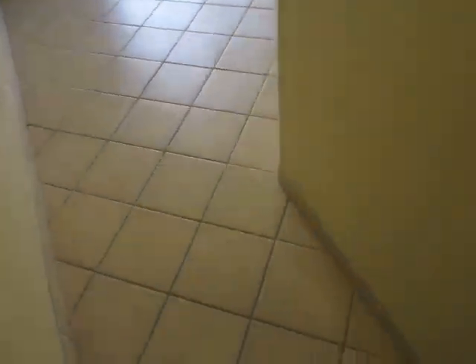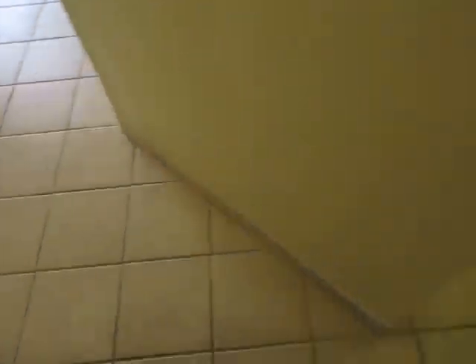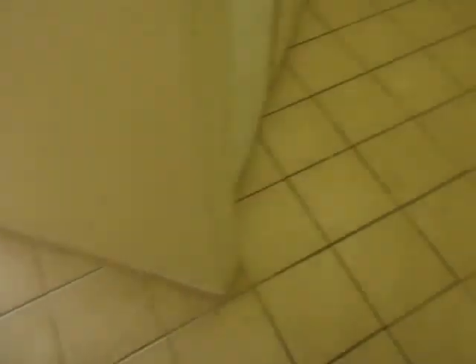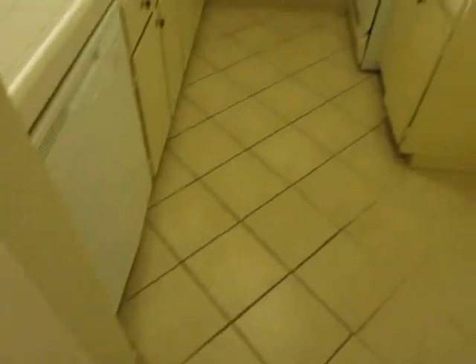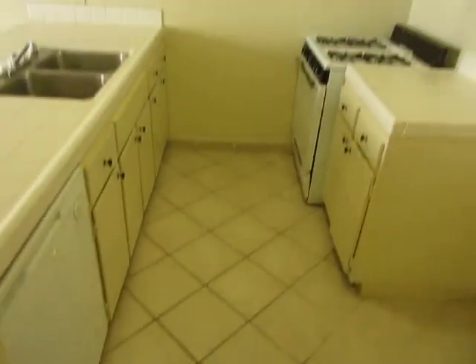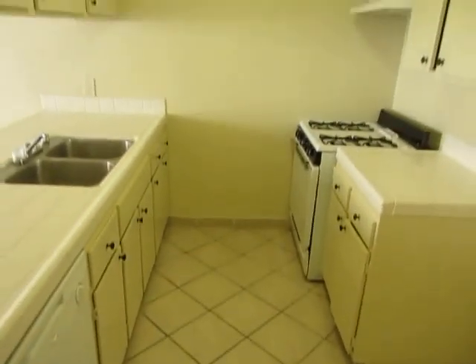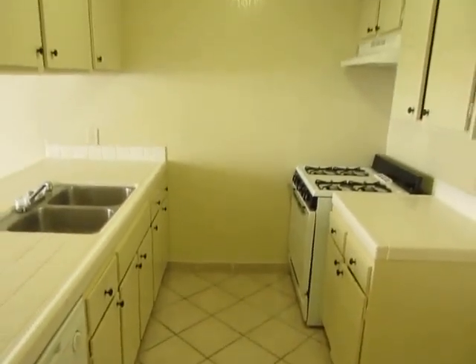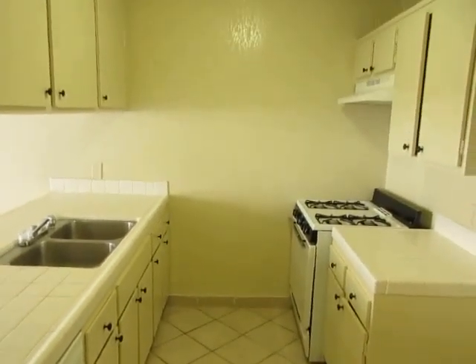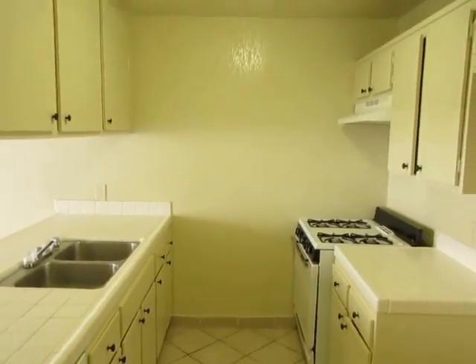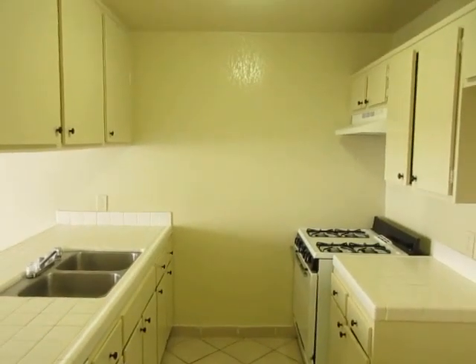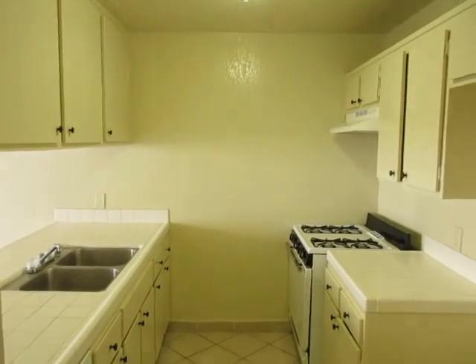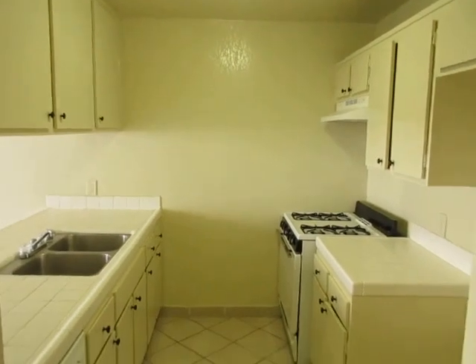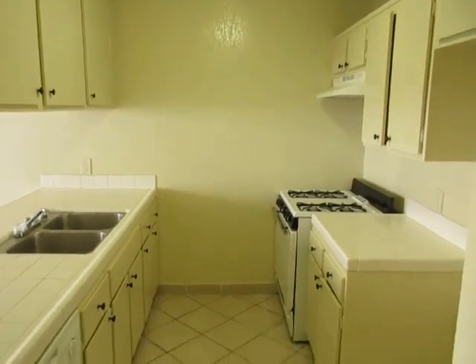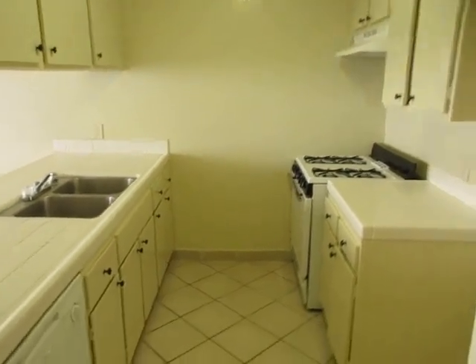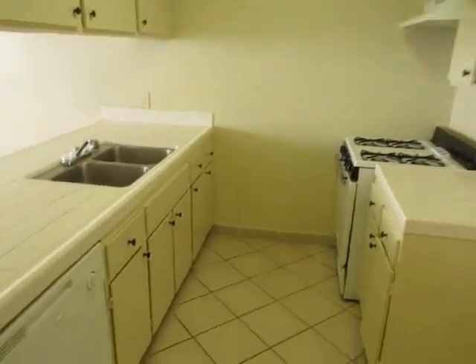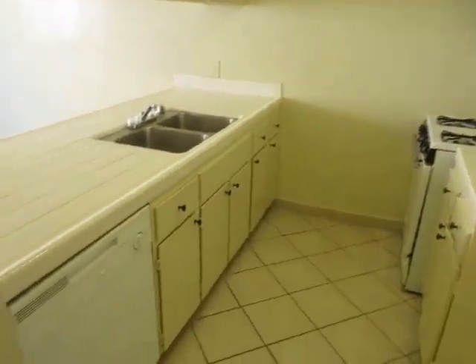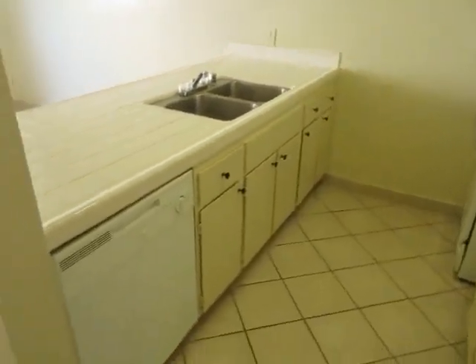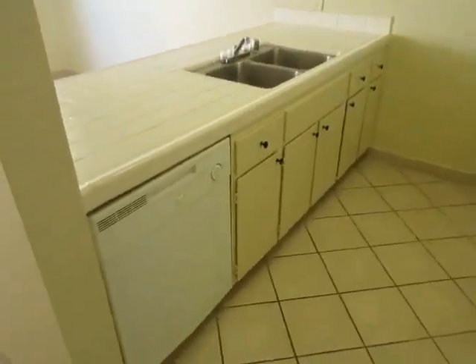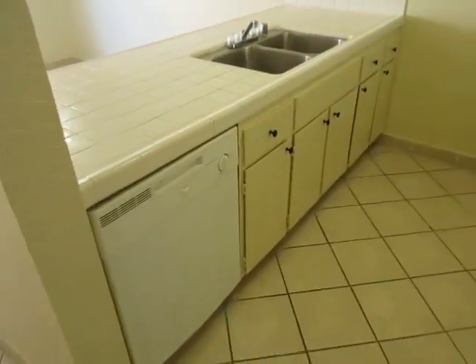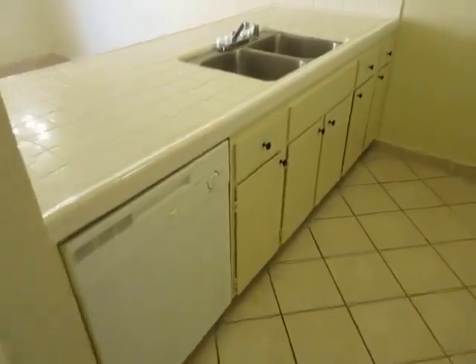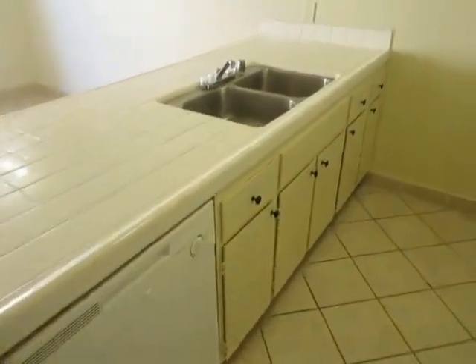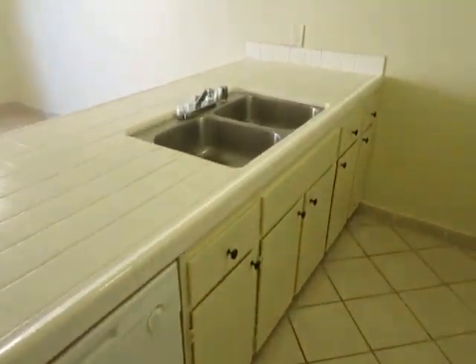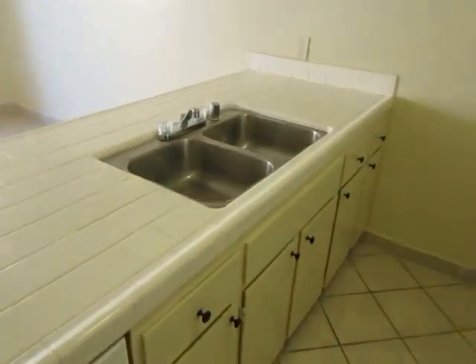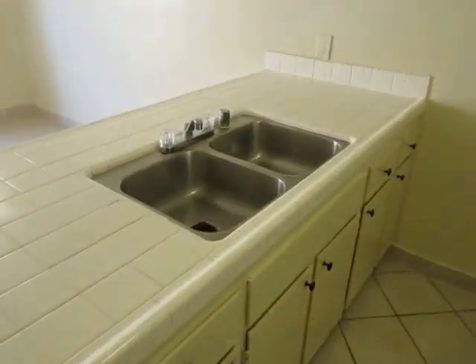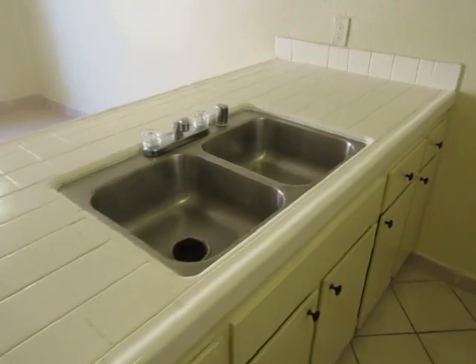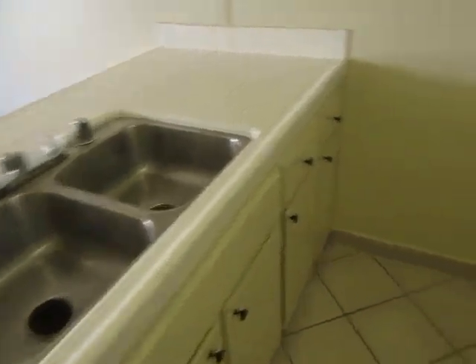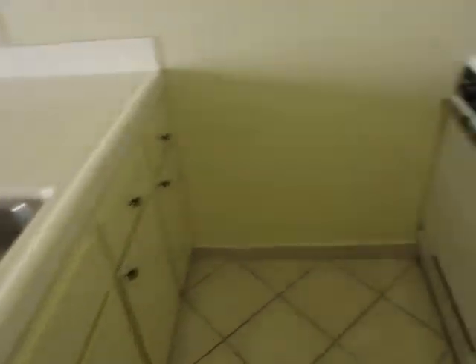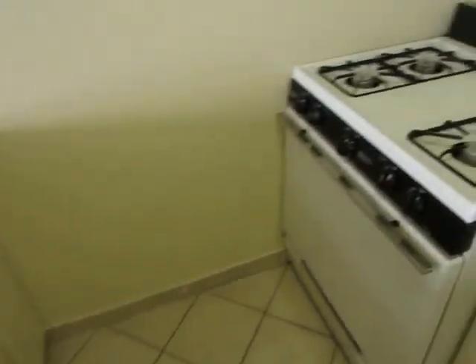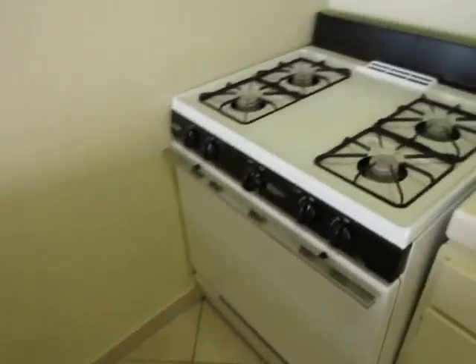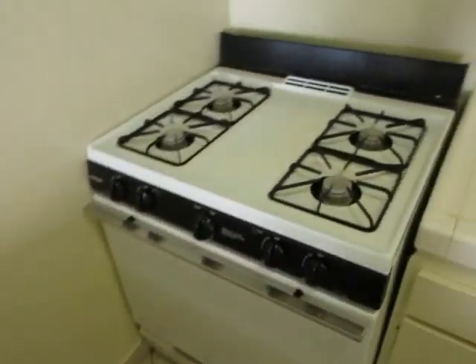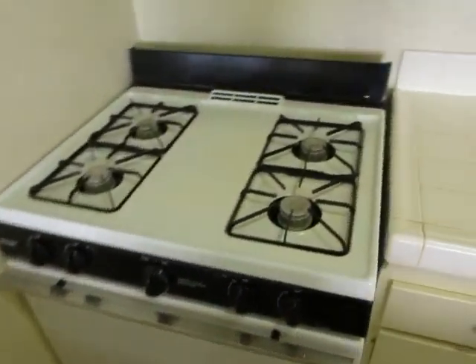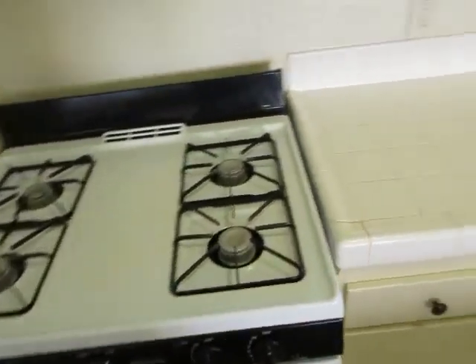That flows into the kitchen area where you have plenty of counter and cabinet space. There is a dishwasher, stainless steel sink, and the oven is also included.